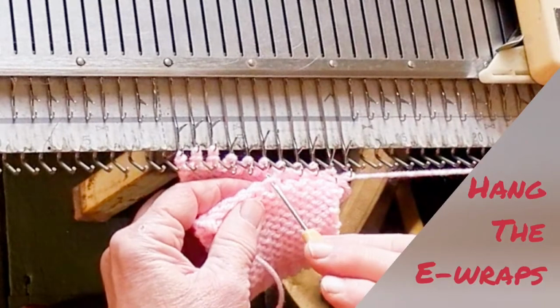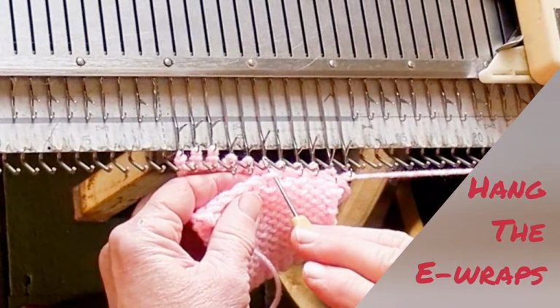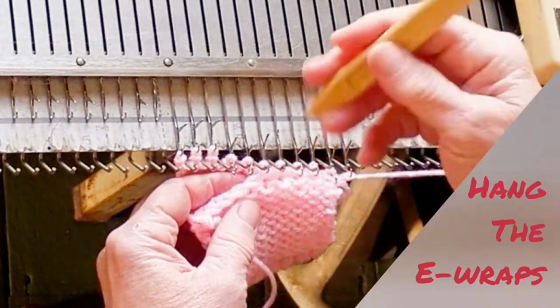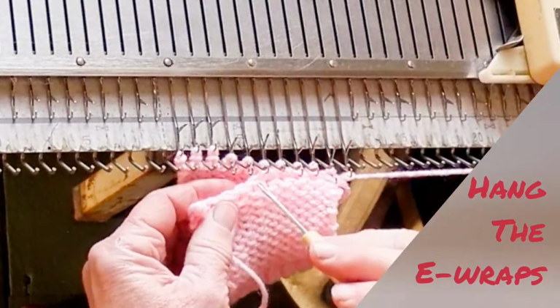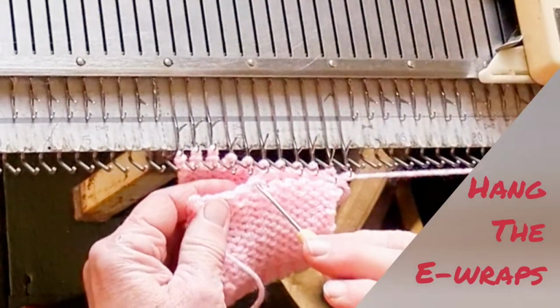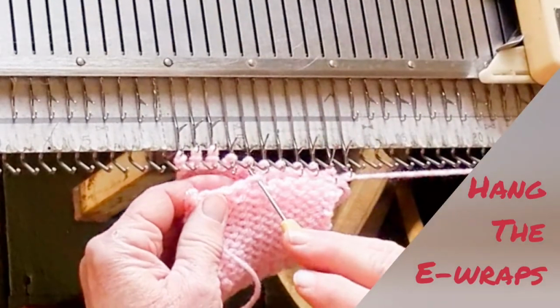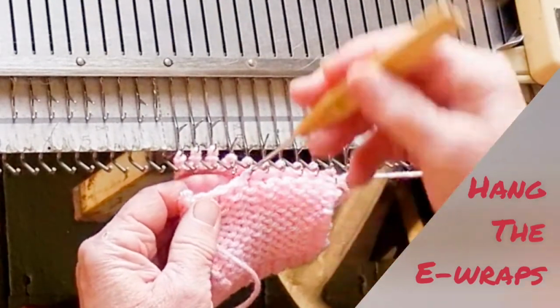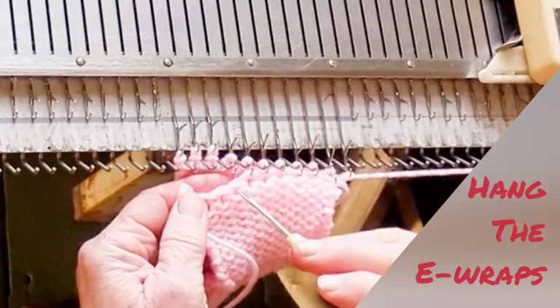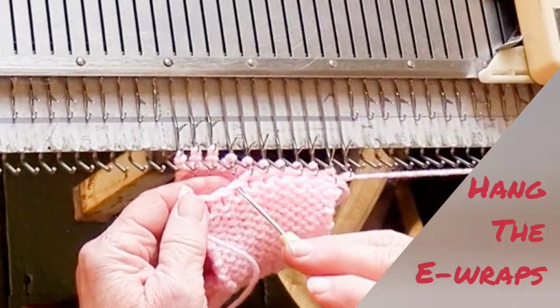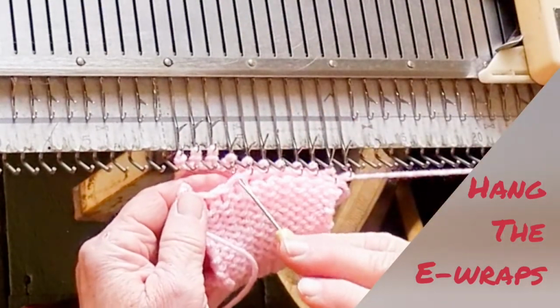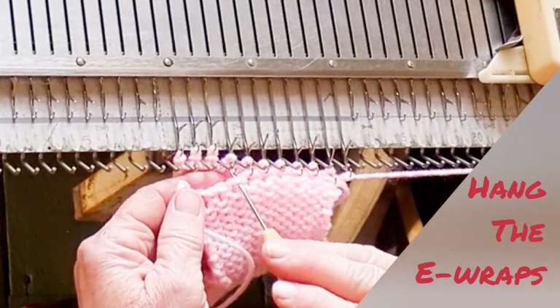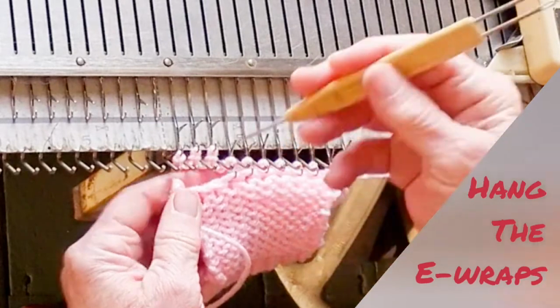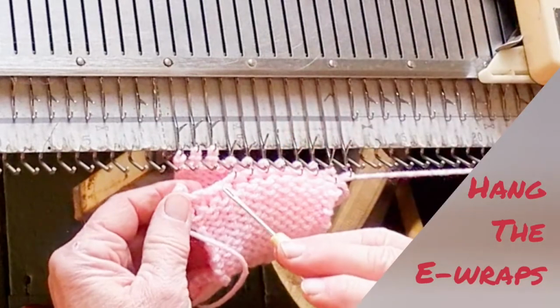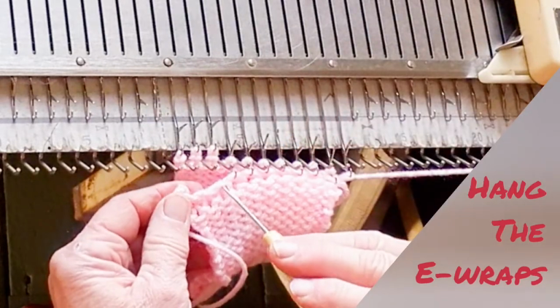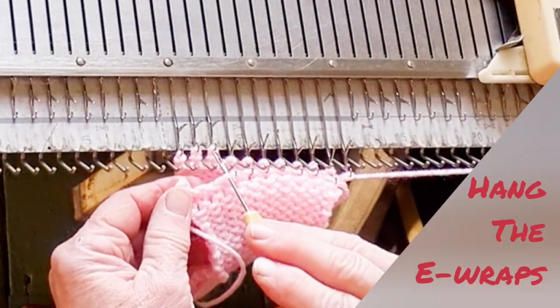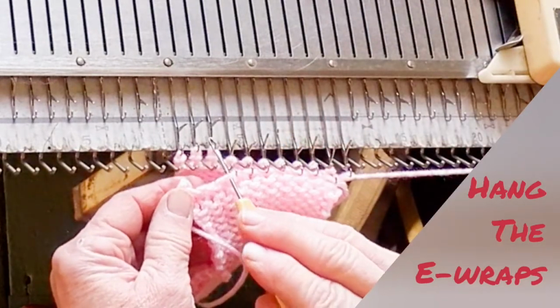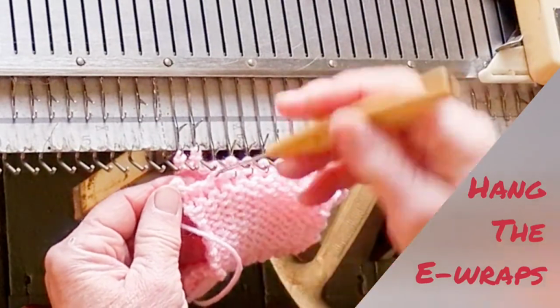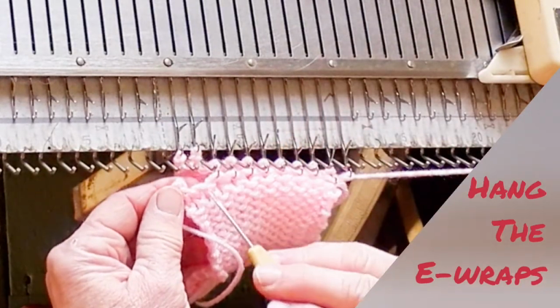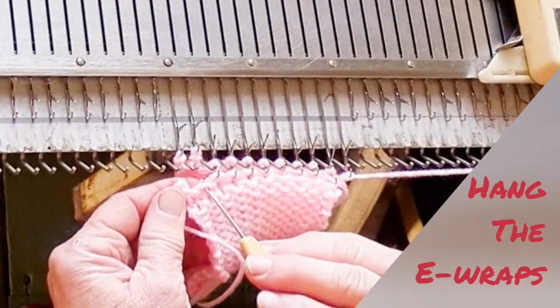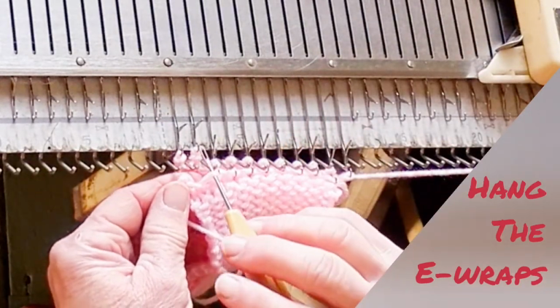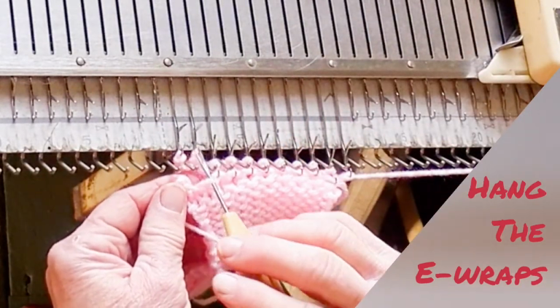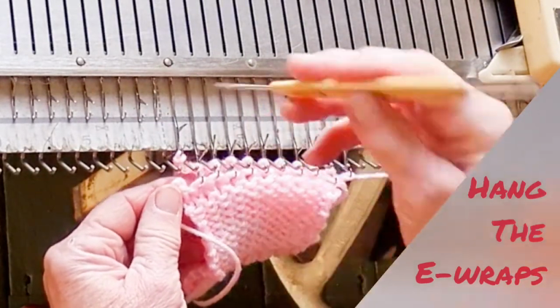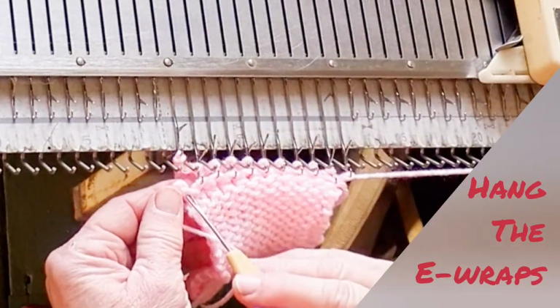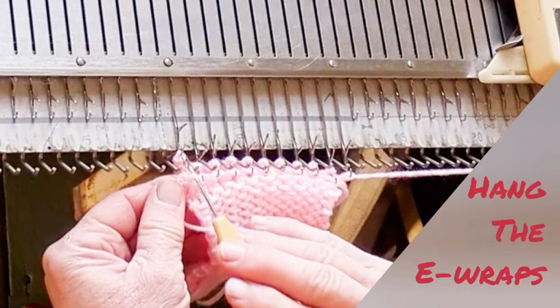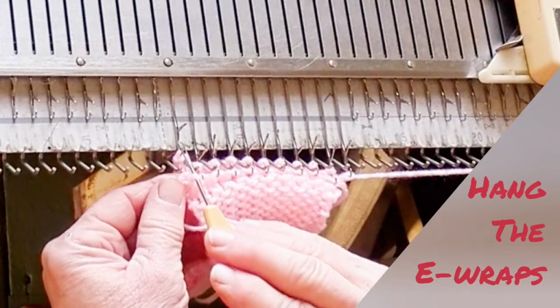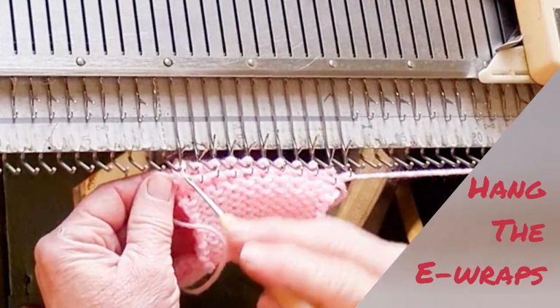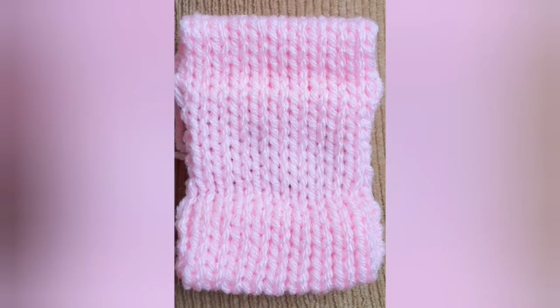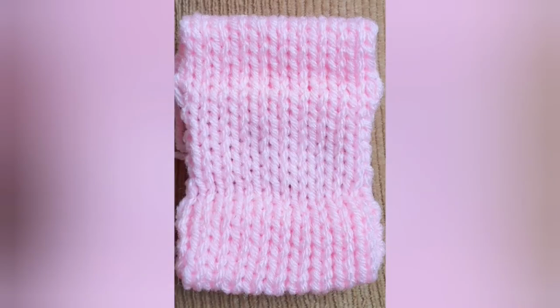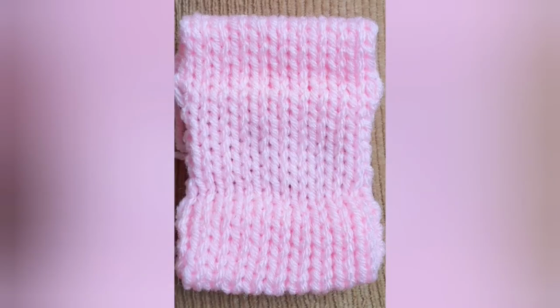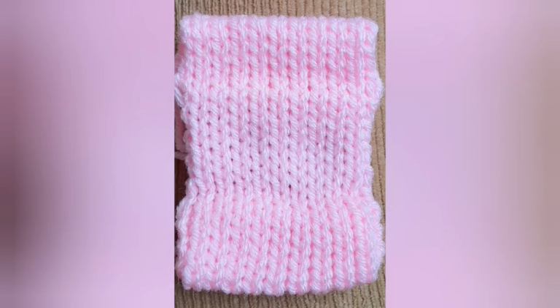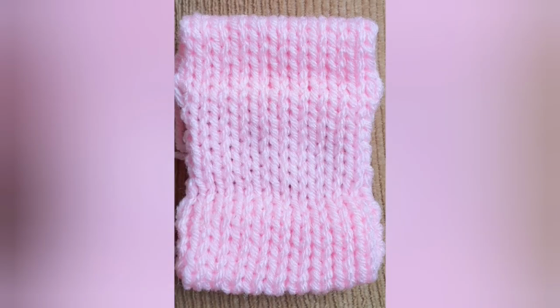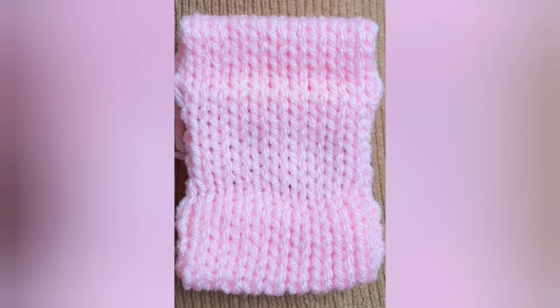Using a different color, you have the color cue to help you. Once all of the e-wraps are hung, you may either bind off or knit one additional row before binding off. And voila — matching hems!